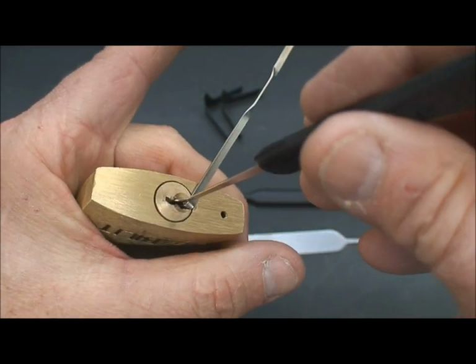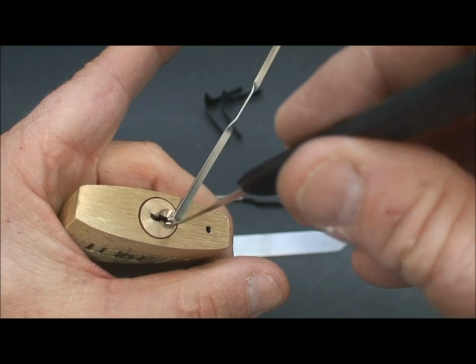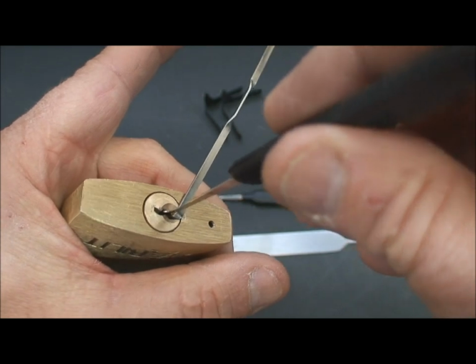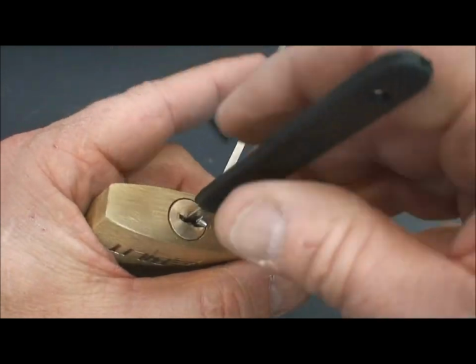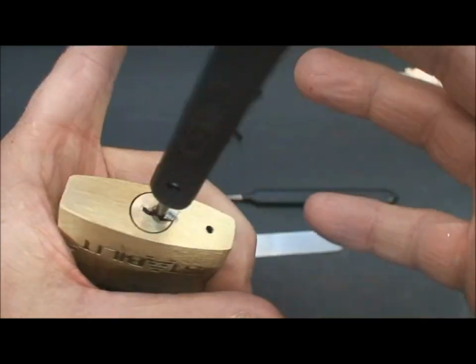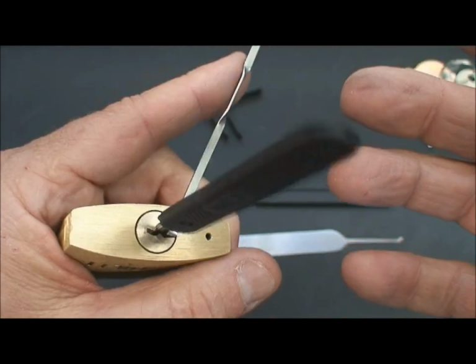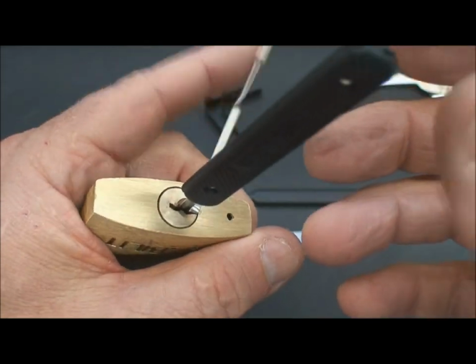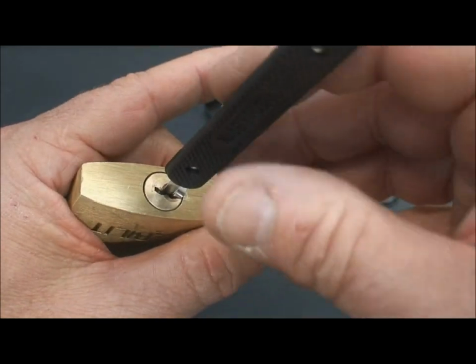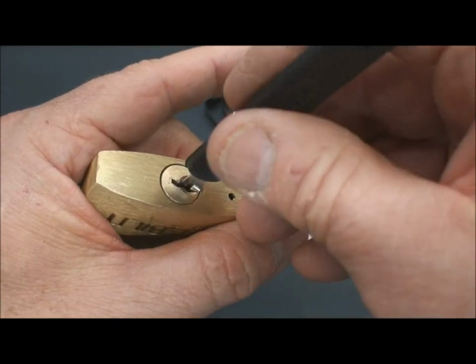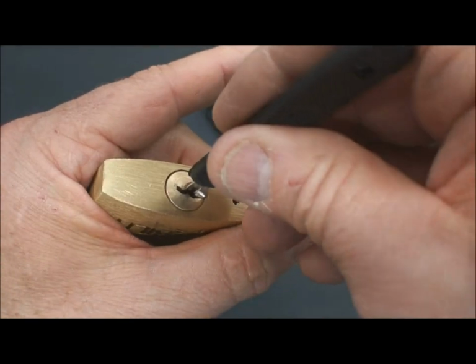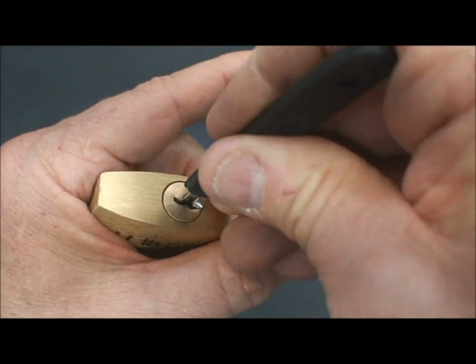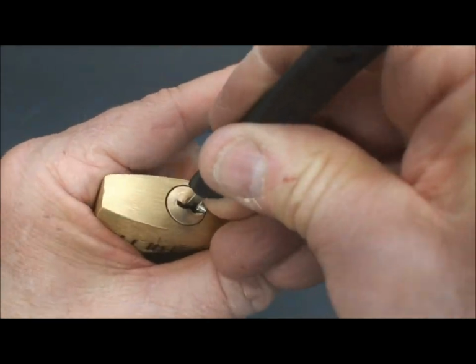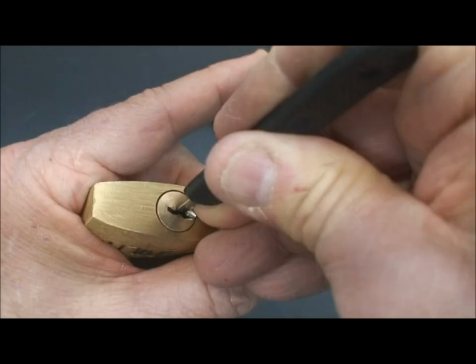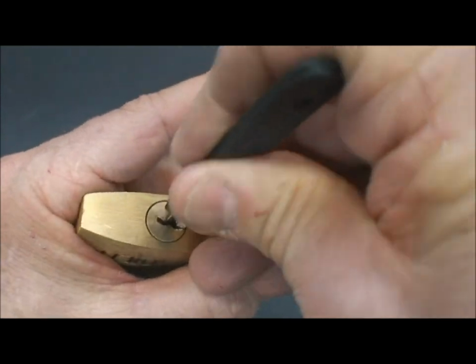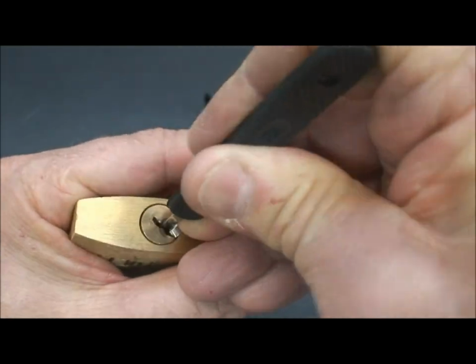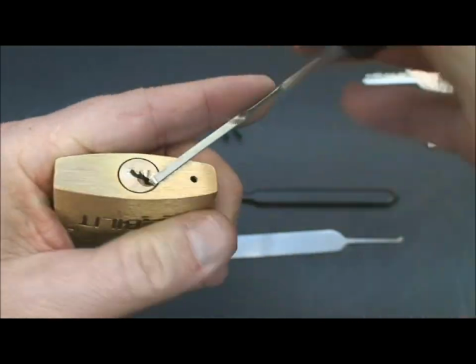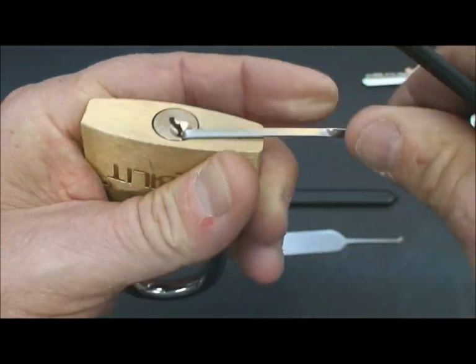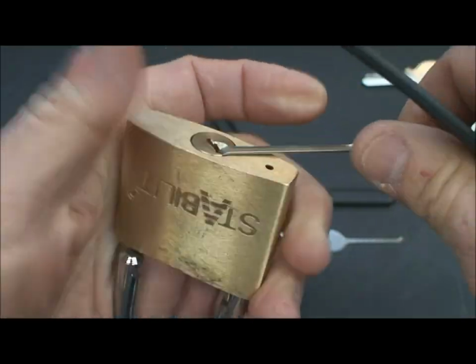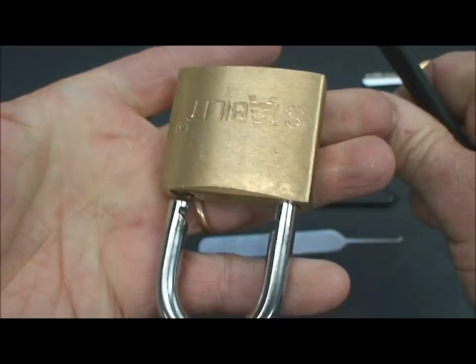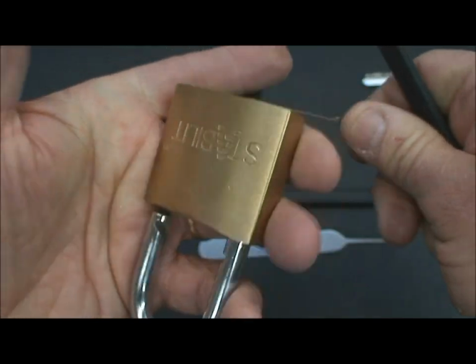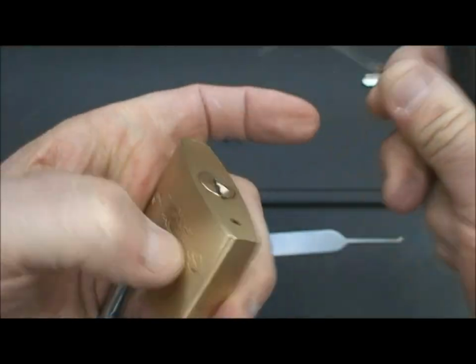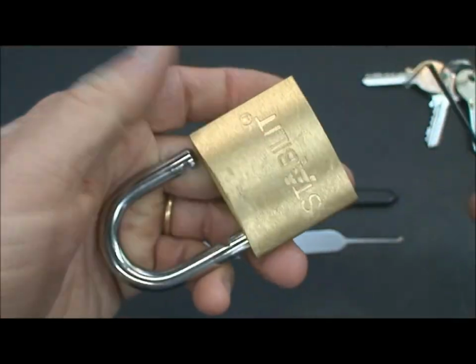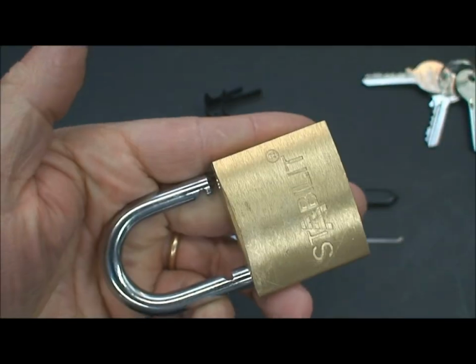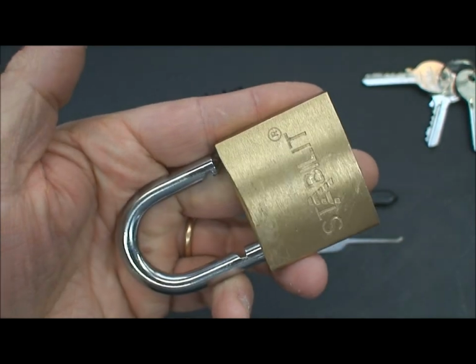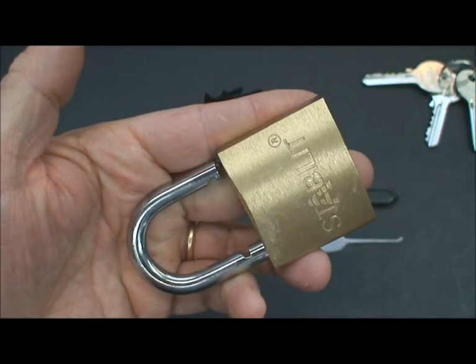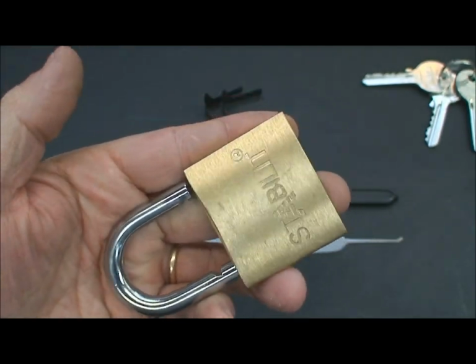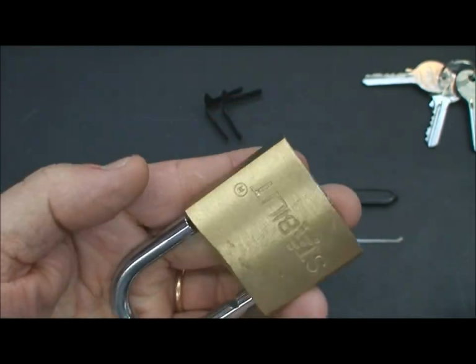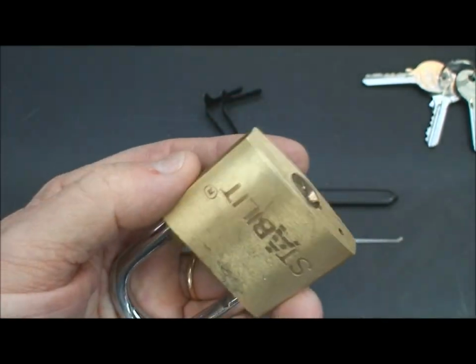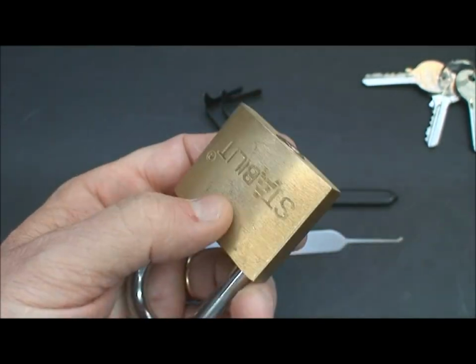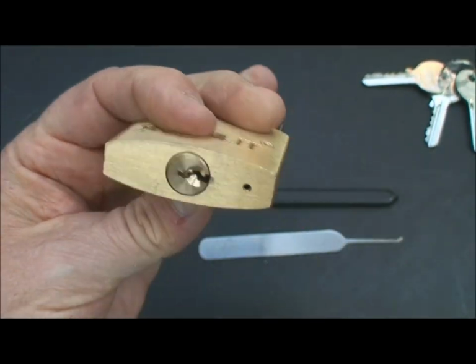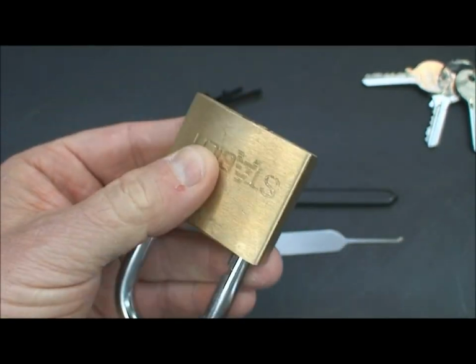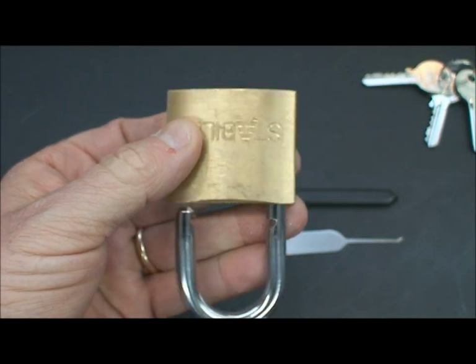I'm just going to take the pick, shove it all the way in, apply a little bit of tension, and then just rock it and see what happens. And bam — very quickly we're open. So that technique does pay off. Rocking is definitely a way we can get in here, but that's not the only way.